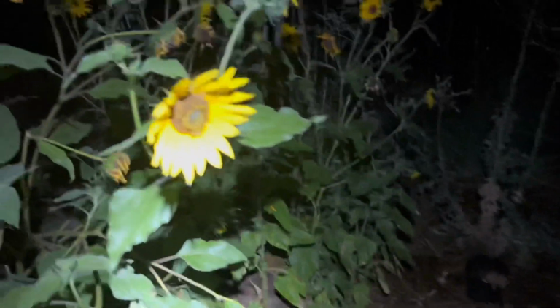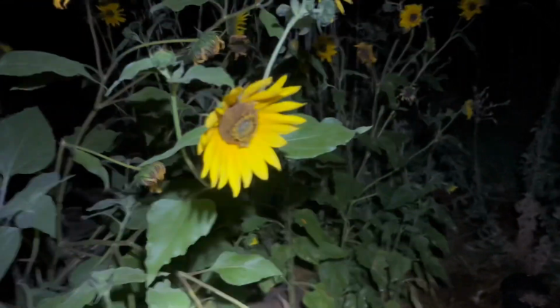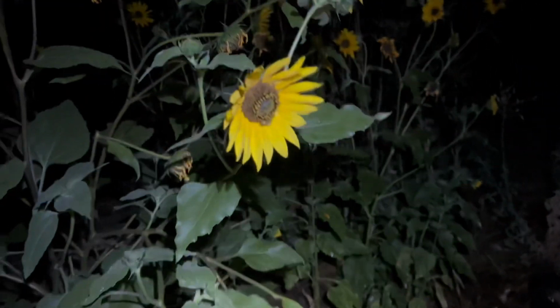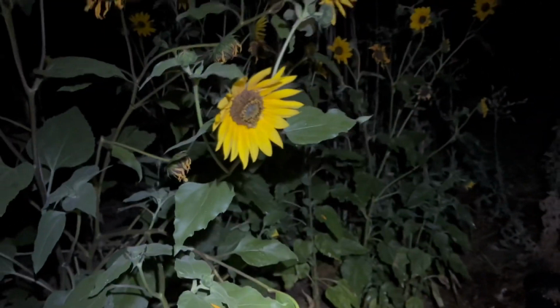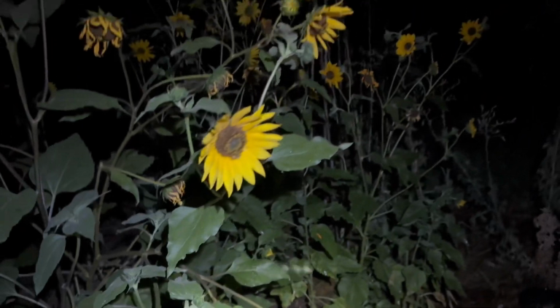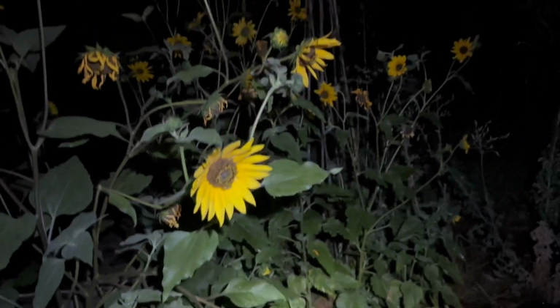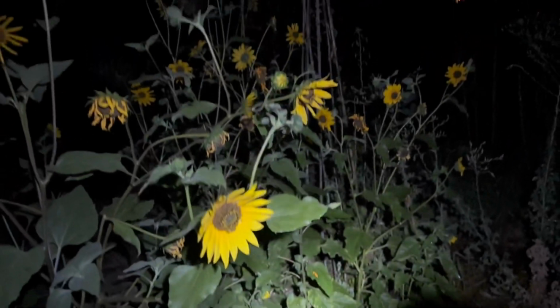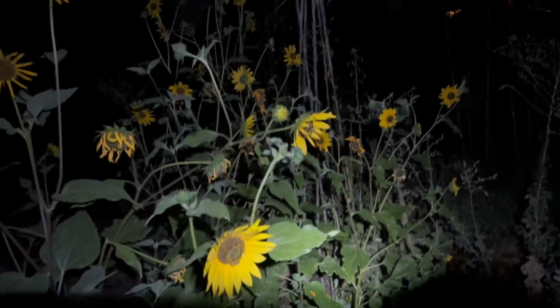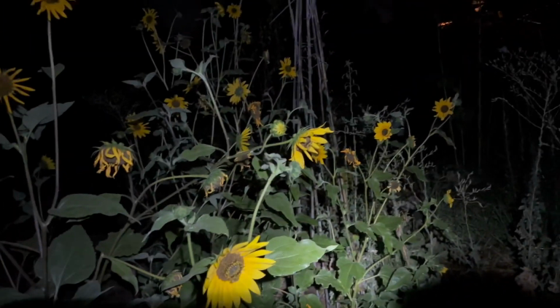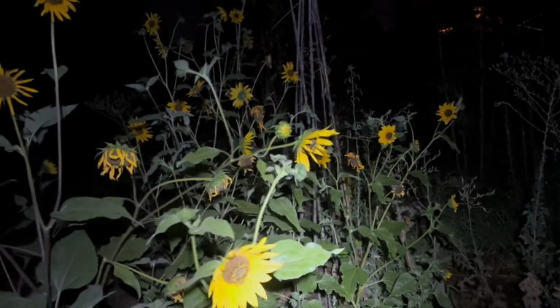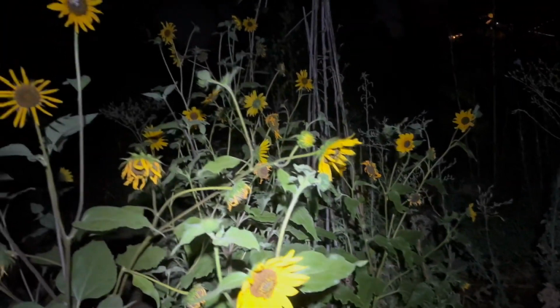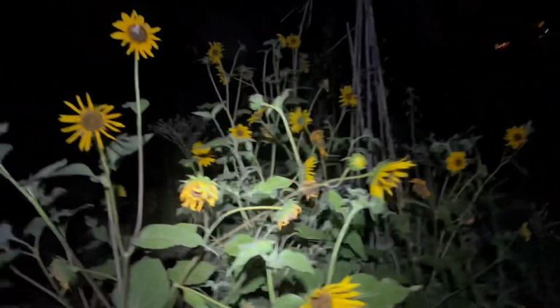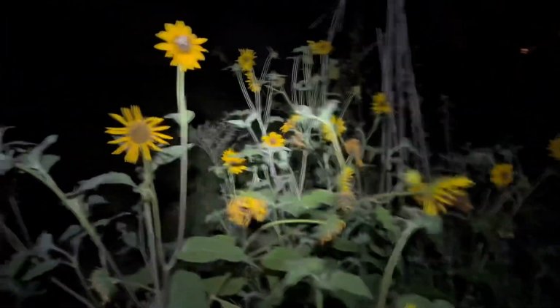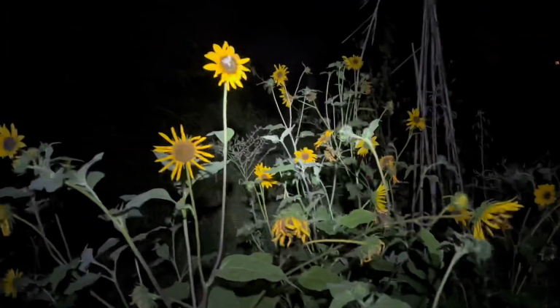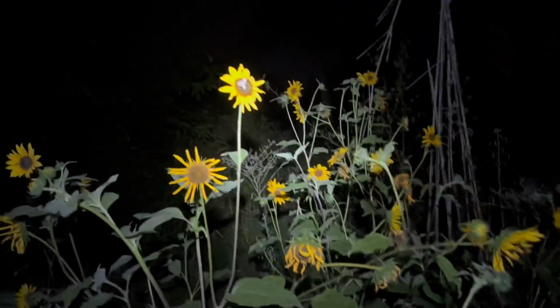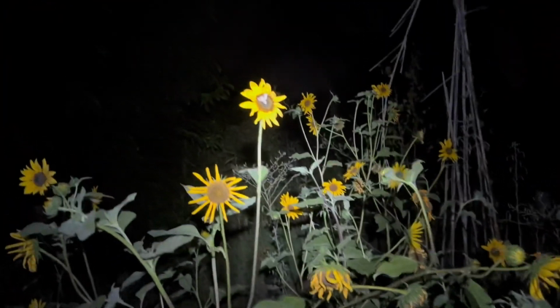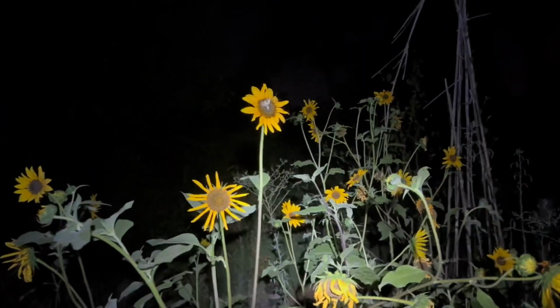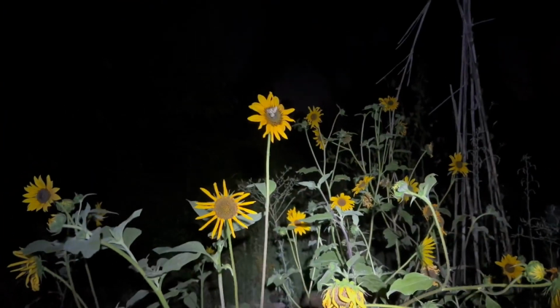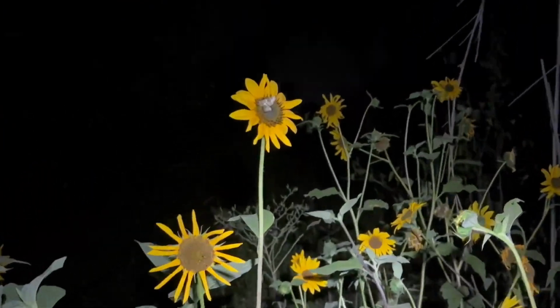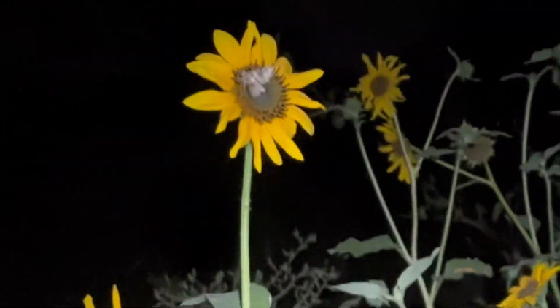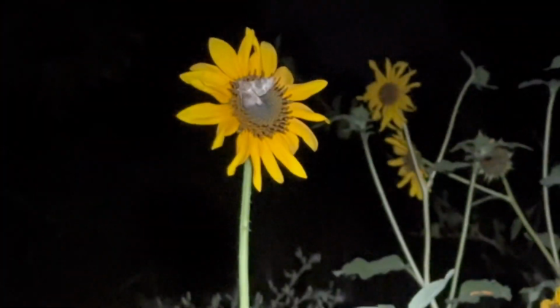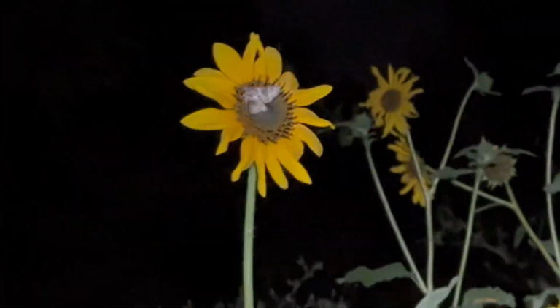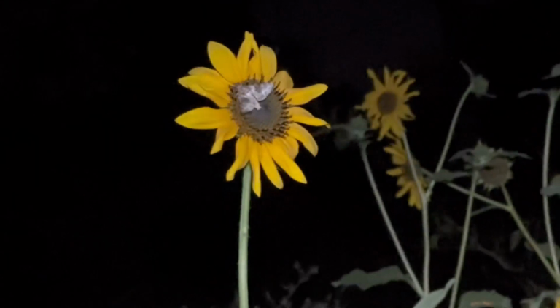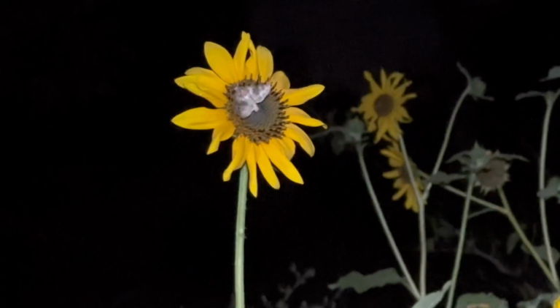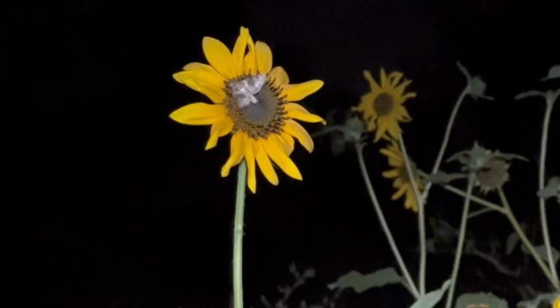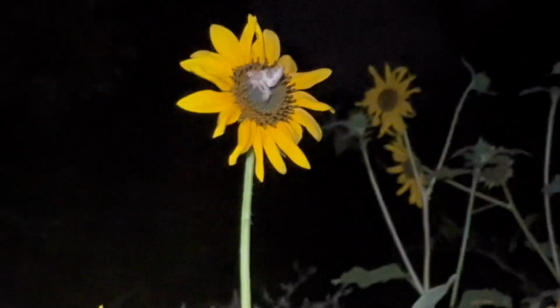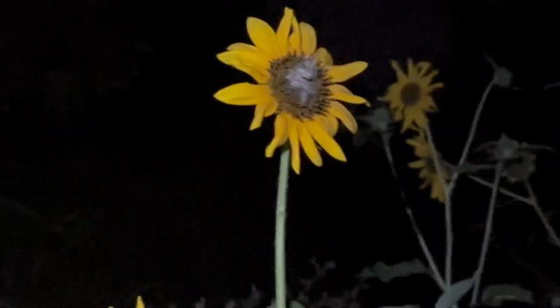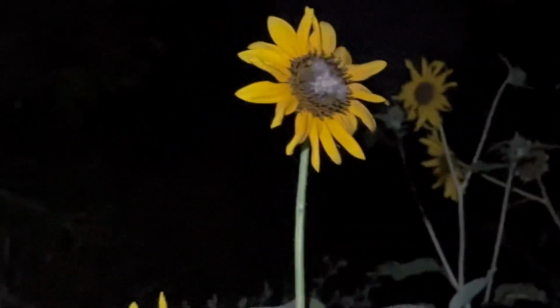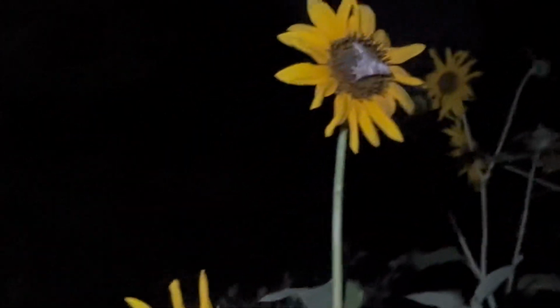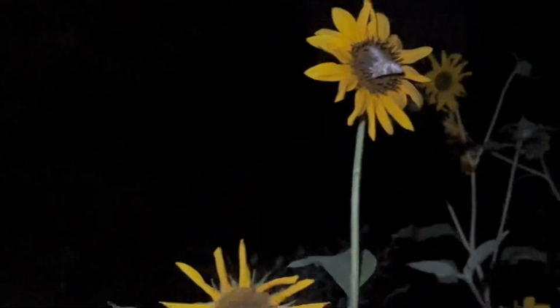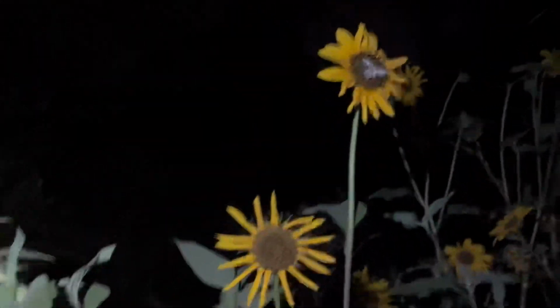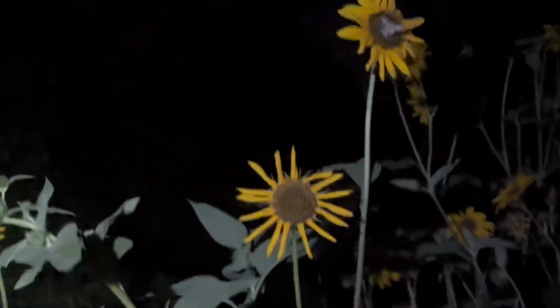But this is the benefit when you plant native sunflowers — these are California native sunflowers. As you can see right there, it's getting pollinated by a native moth. It's pretty sick, bro.